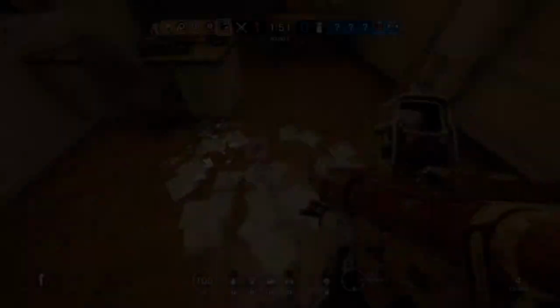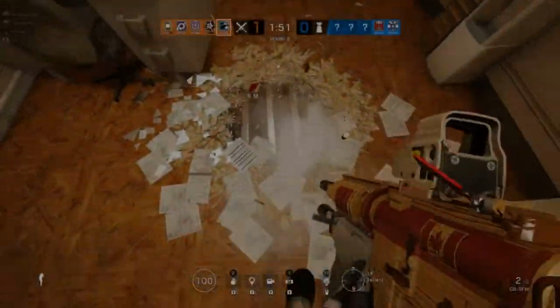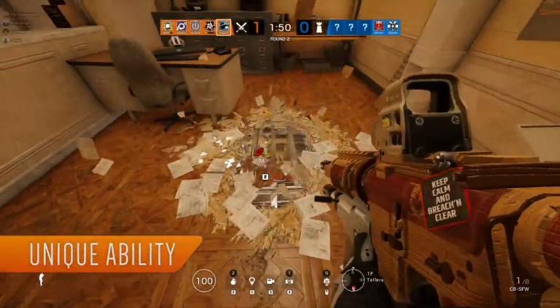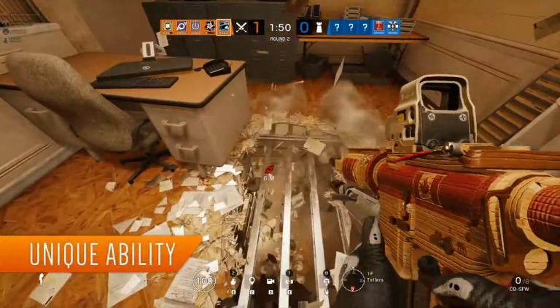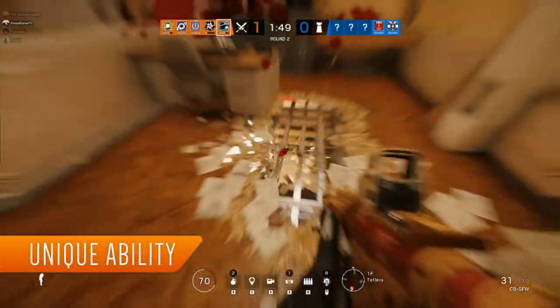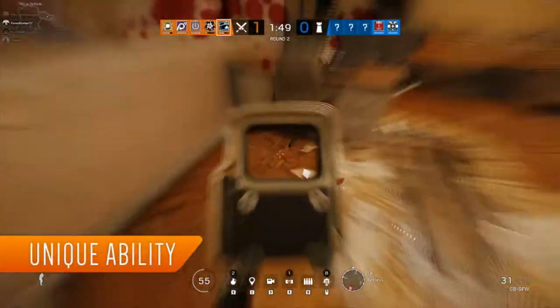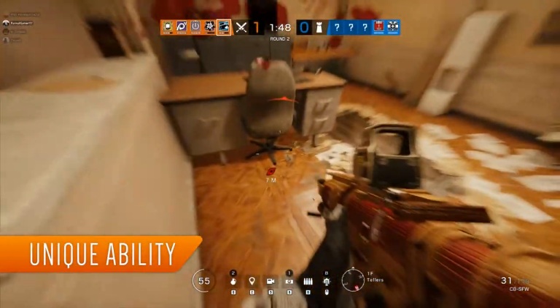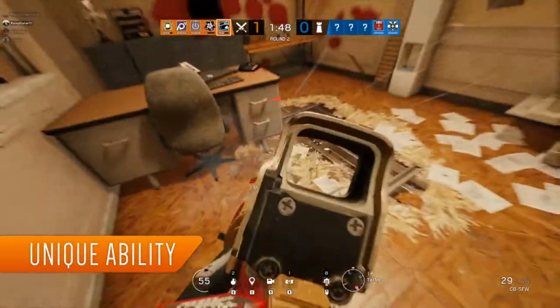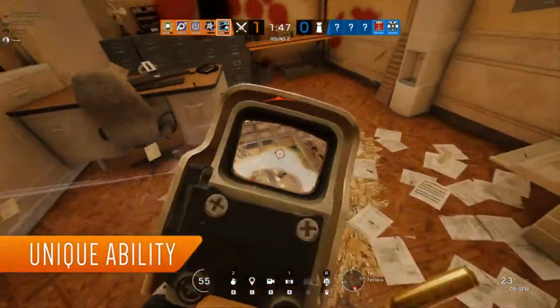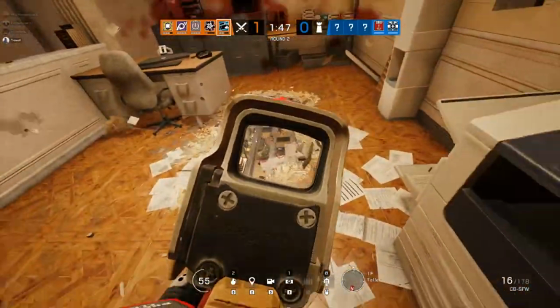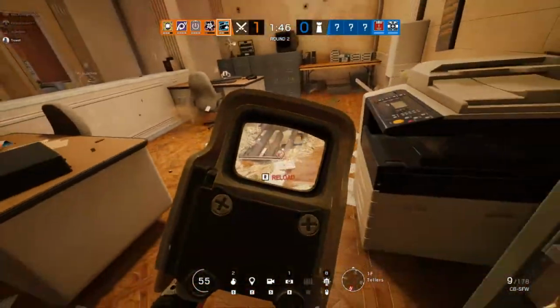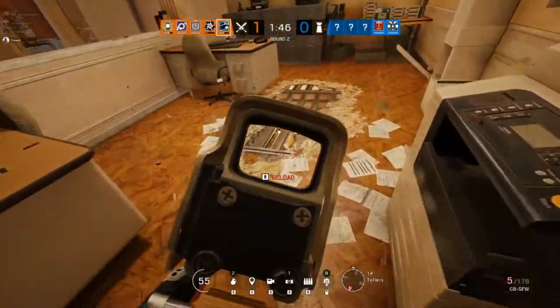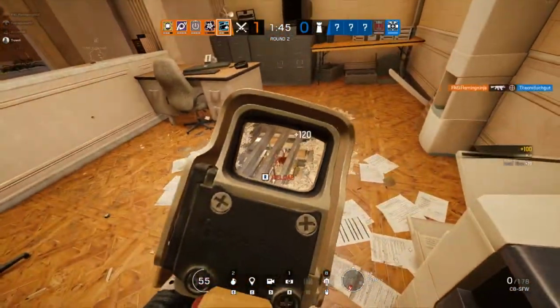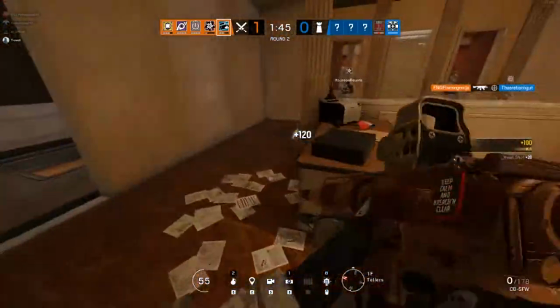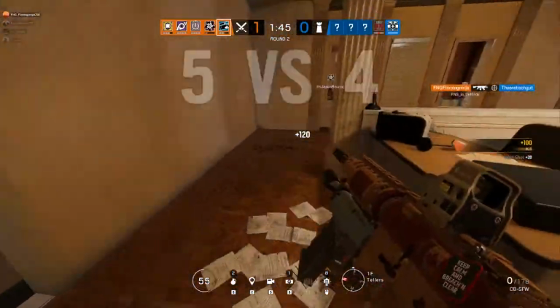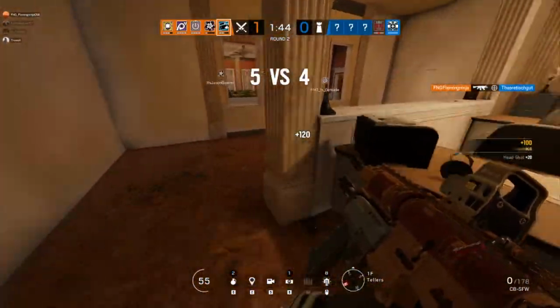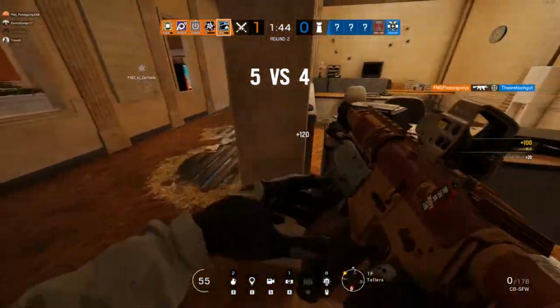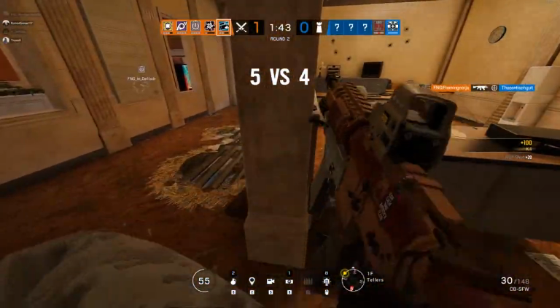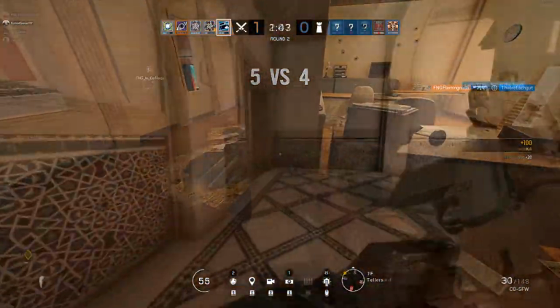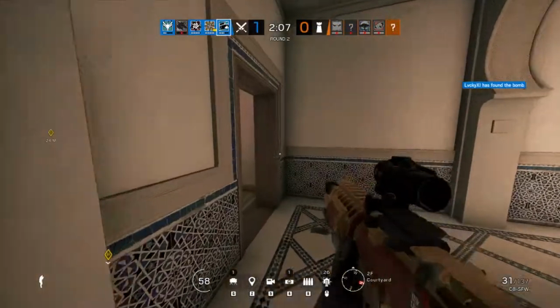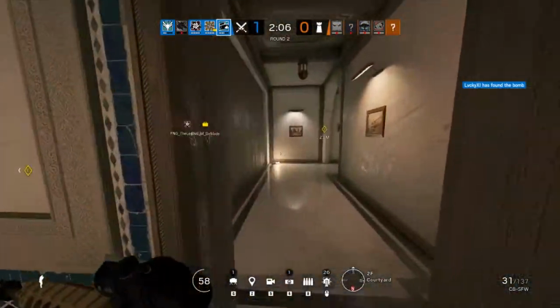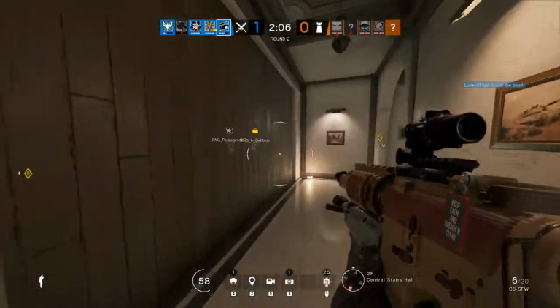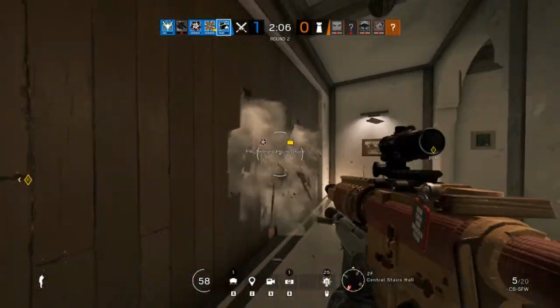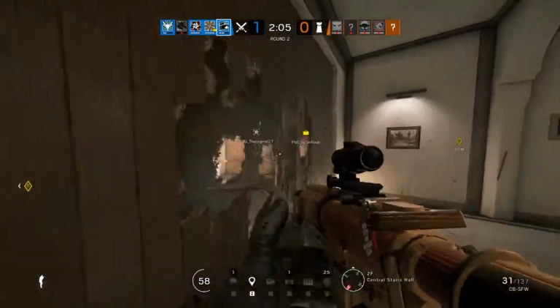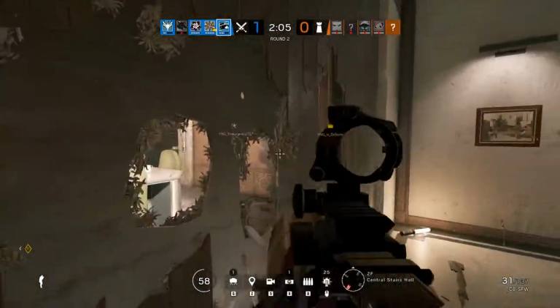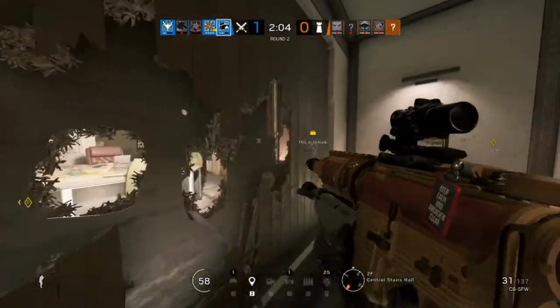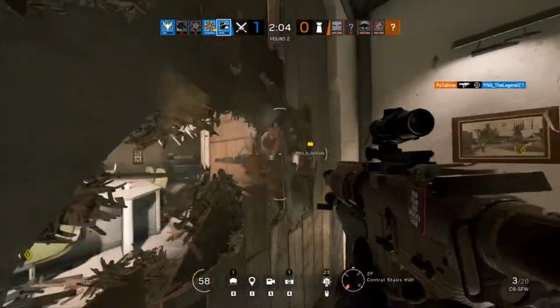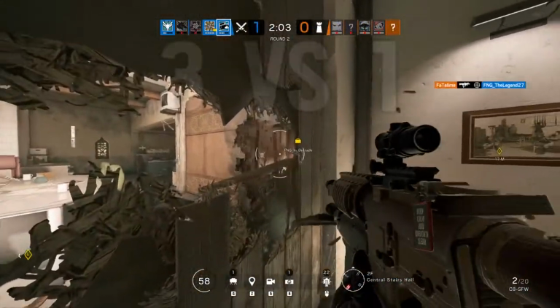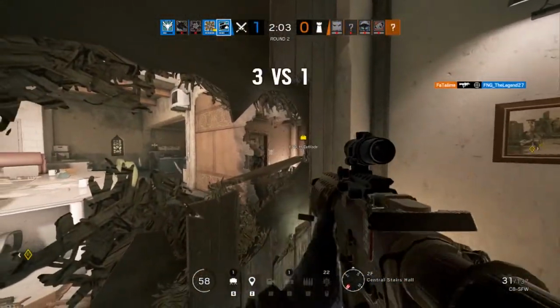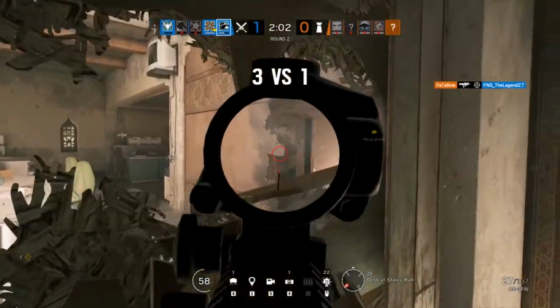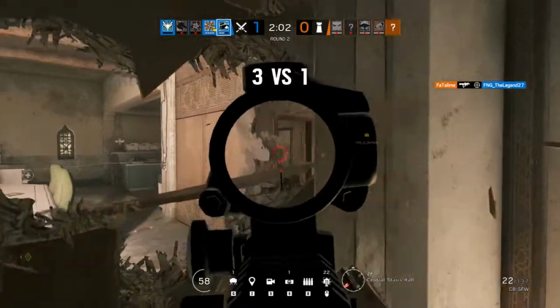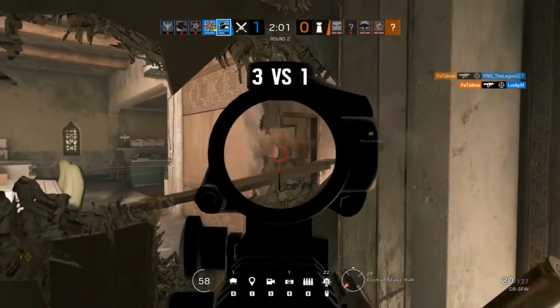Buck's unique gadget is the Skeleton Key Underbarrel Shotgun. This rather simplistic tool is used for the soft destruction of walls, floors, and barricades. While destruction is certainly the Skeleton Key's primary function, it also doubles as a secondary offensive weapon if needed.